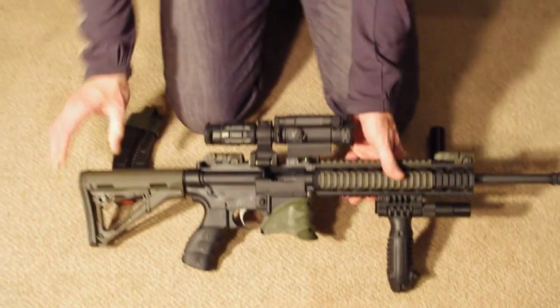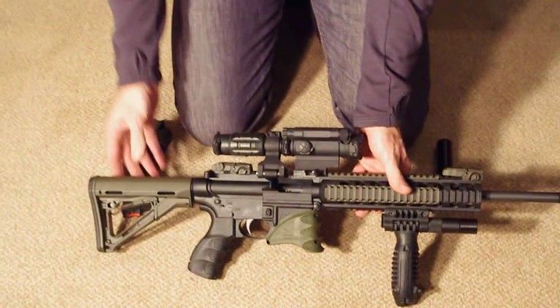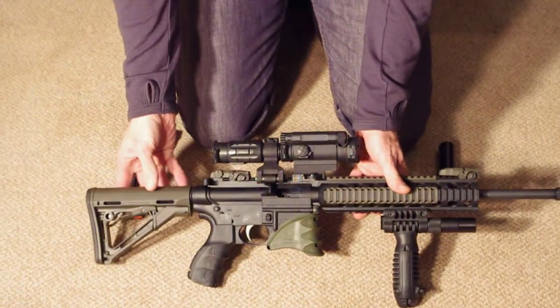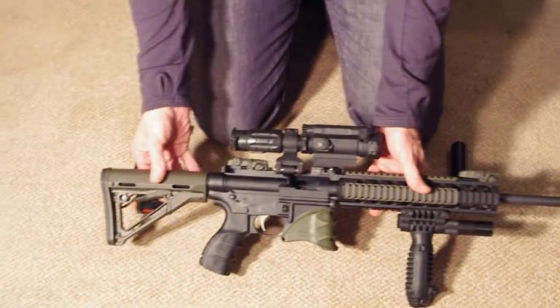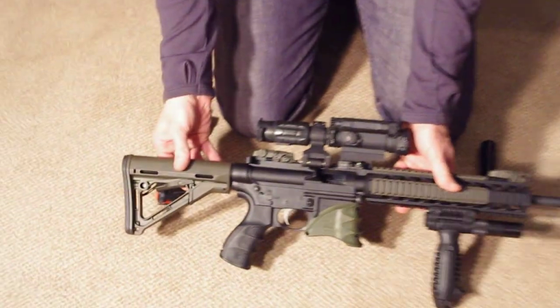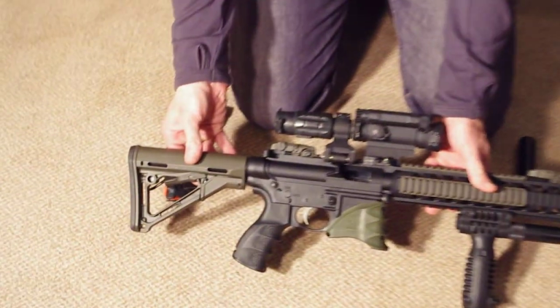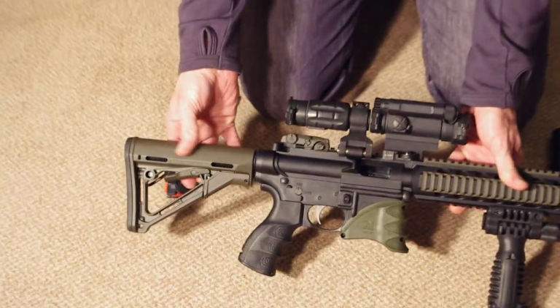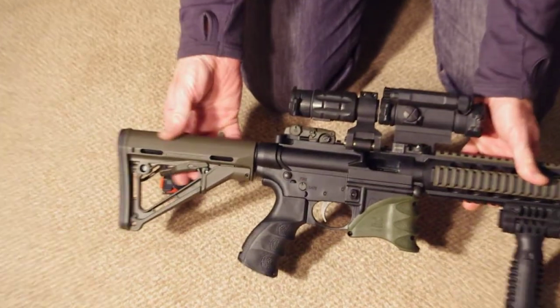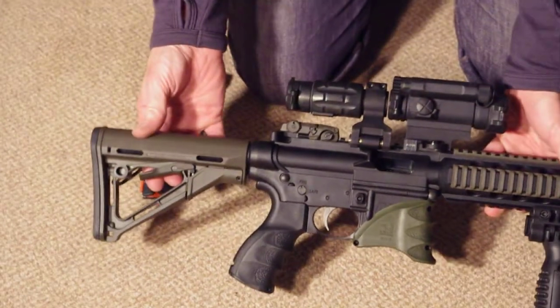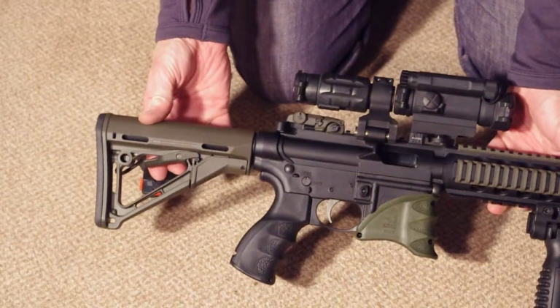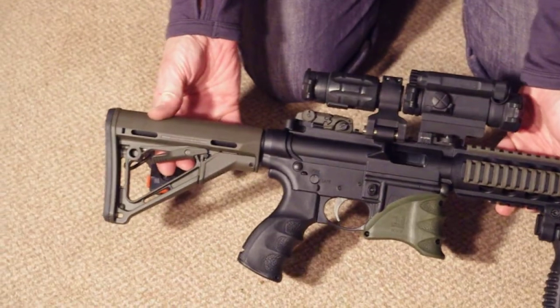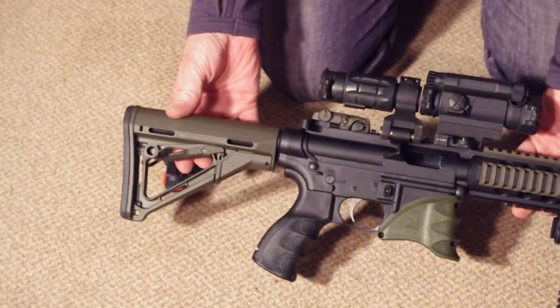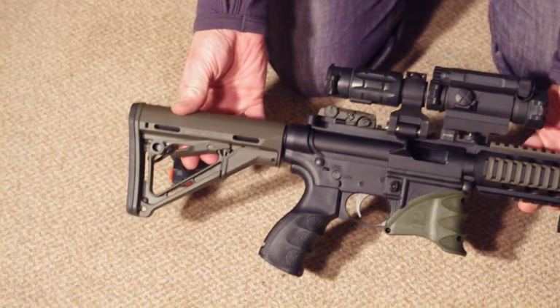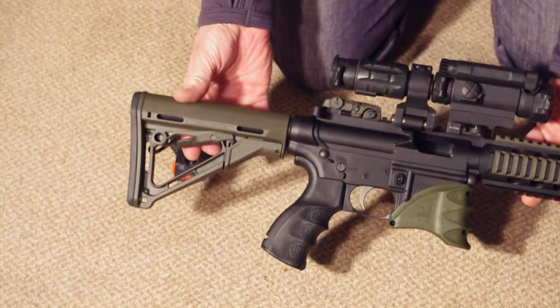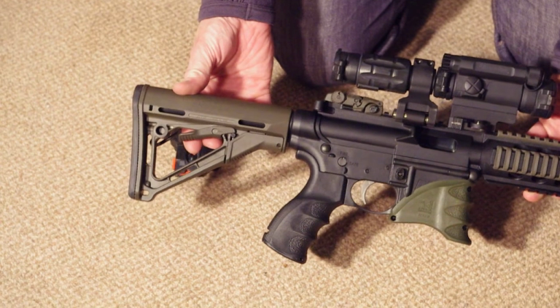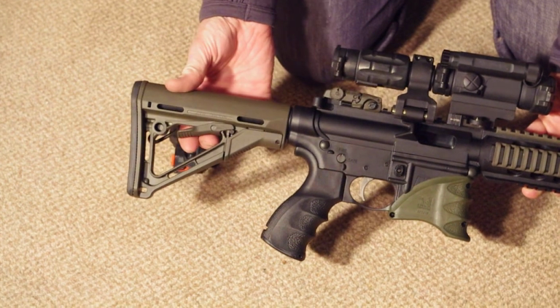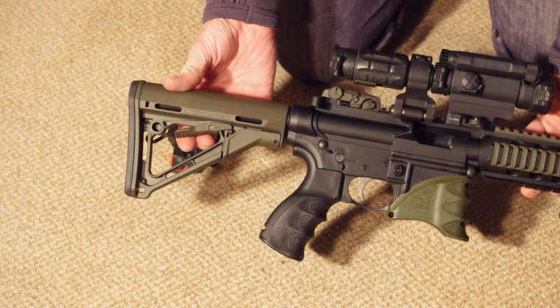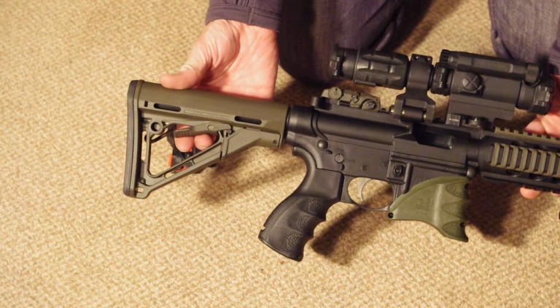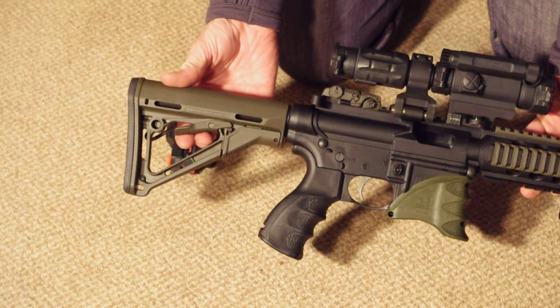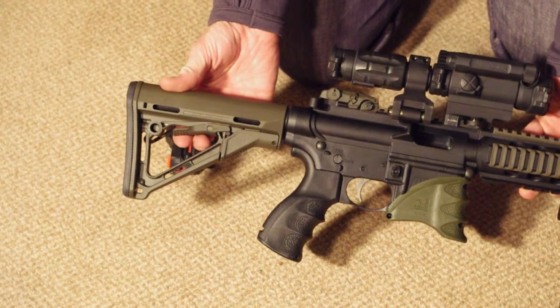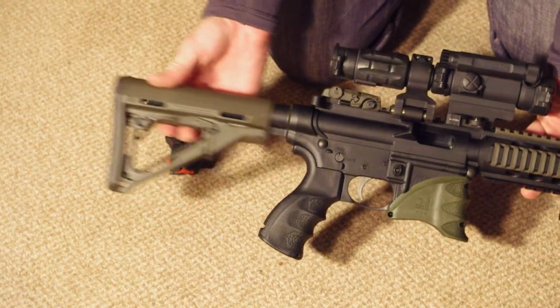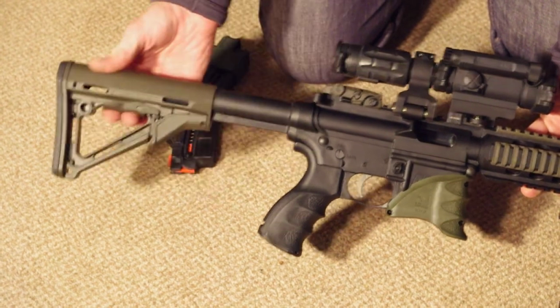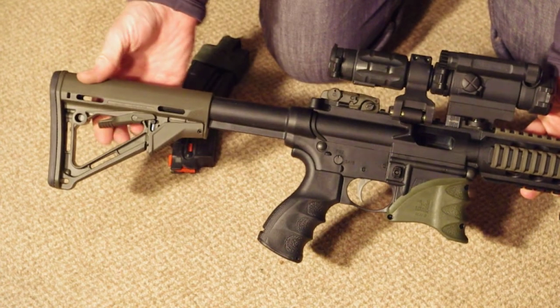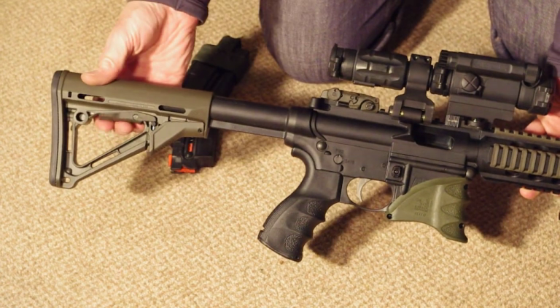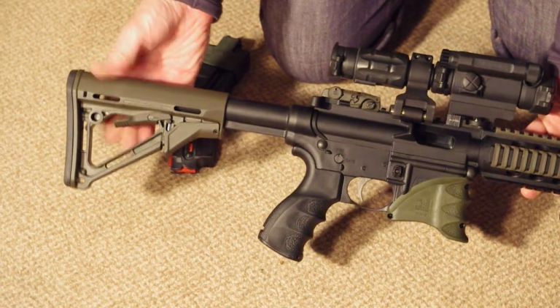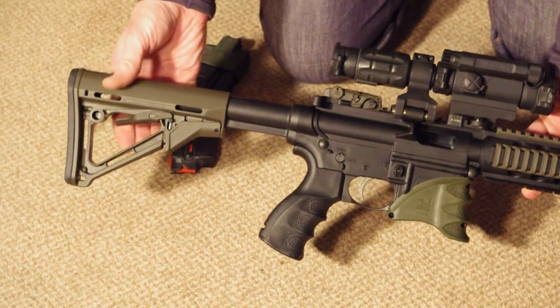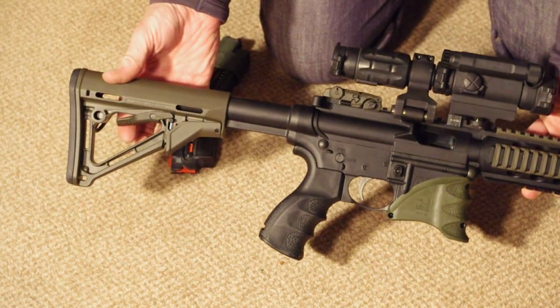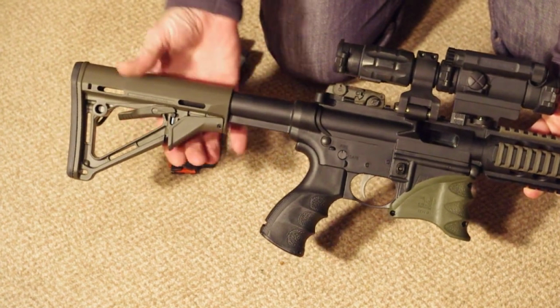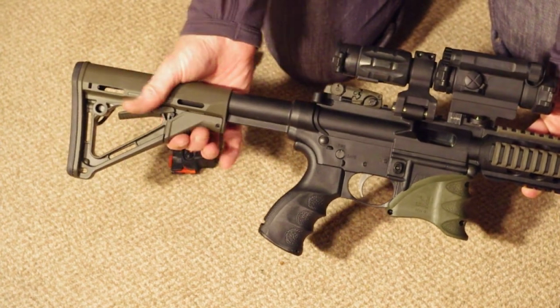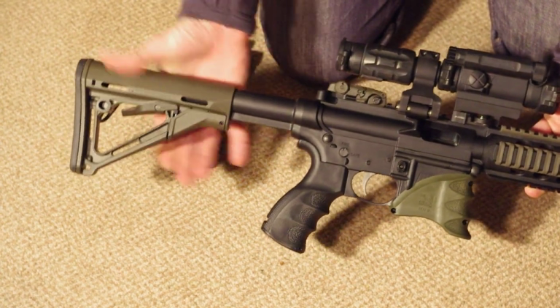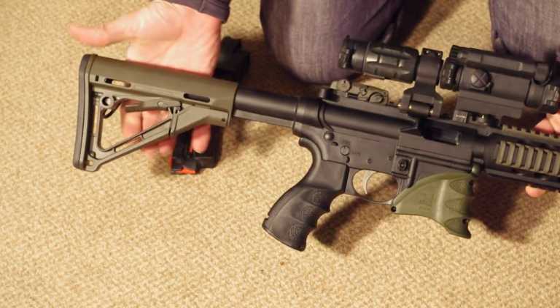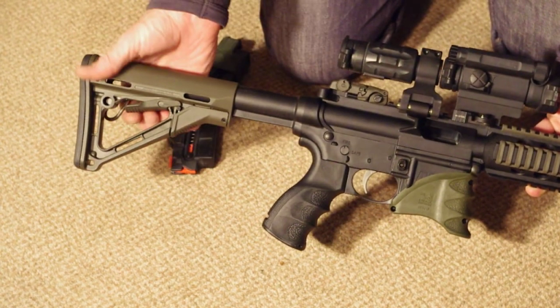Starting with the butt, I've put a Magpul CTR buttstock on, which obviously slides, is multi-position, and can be locked off.